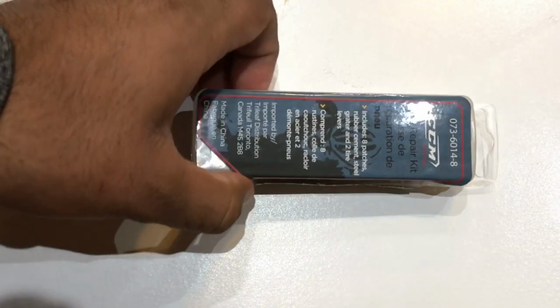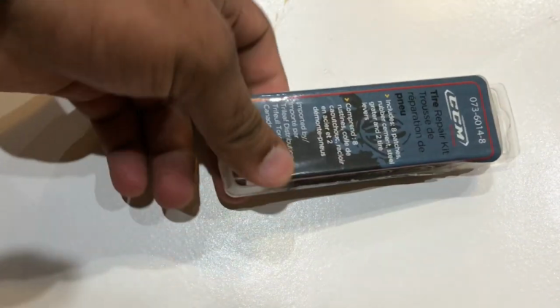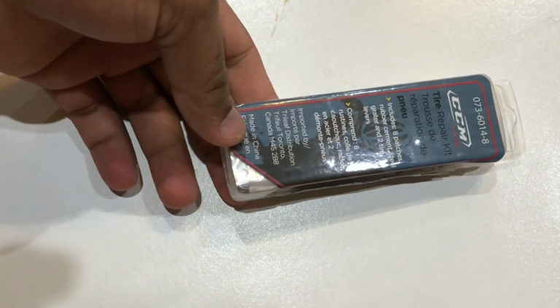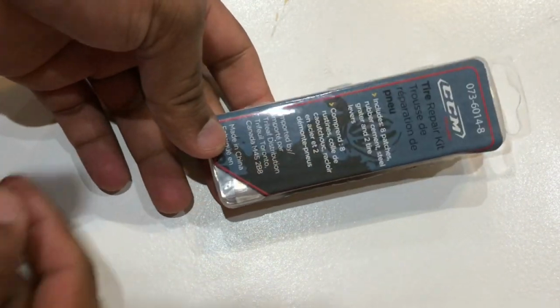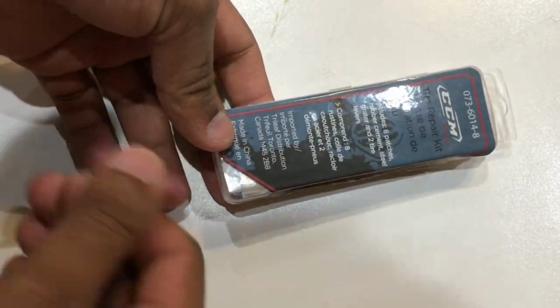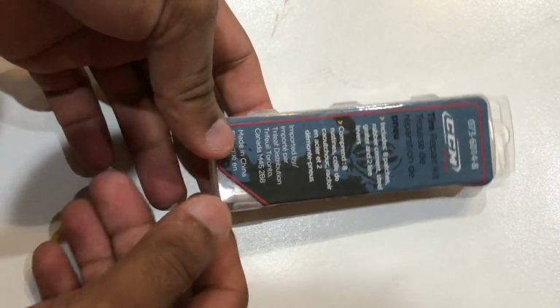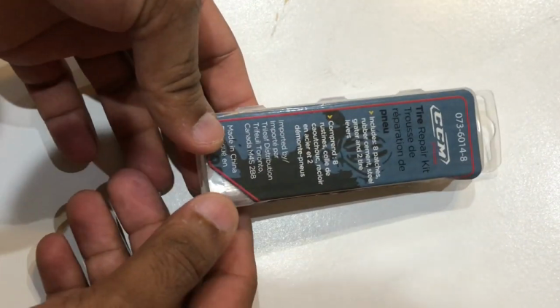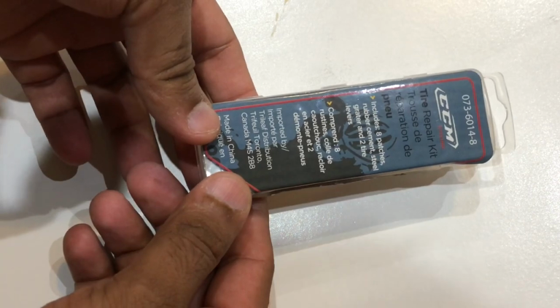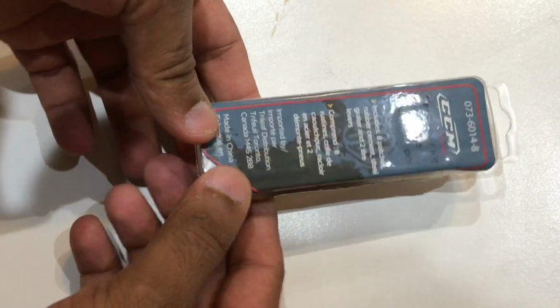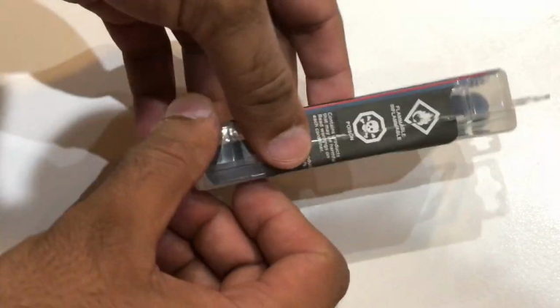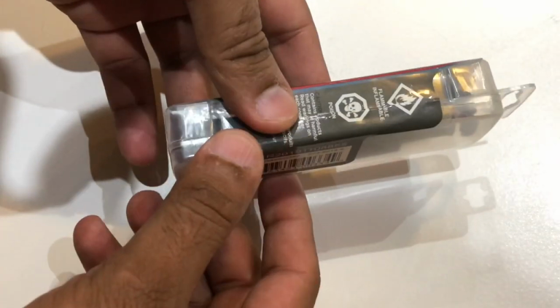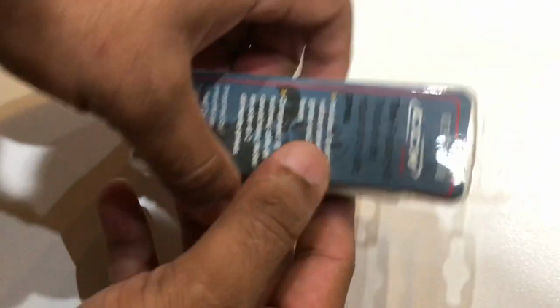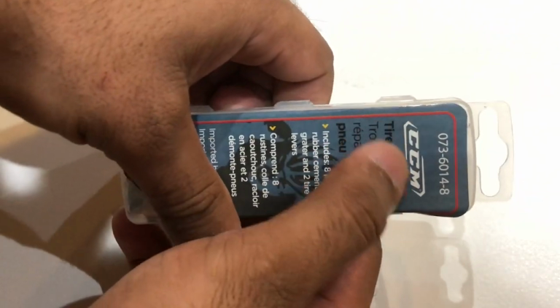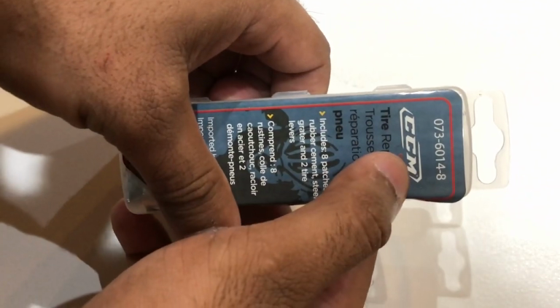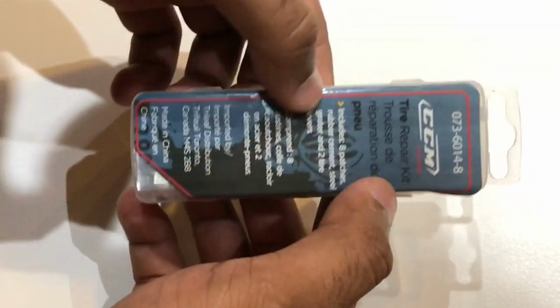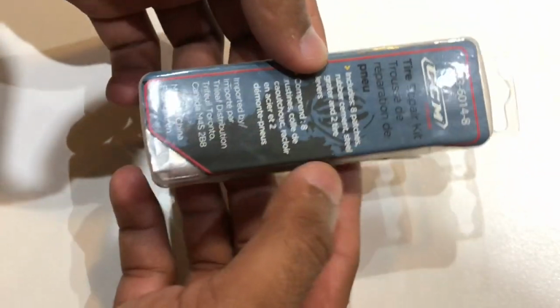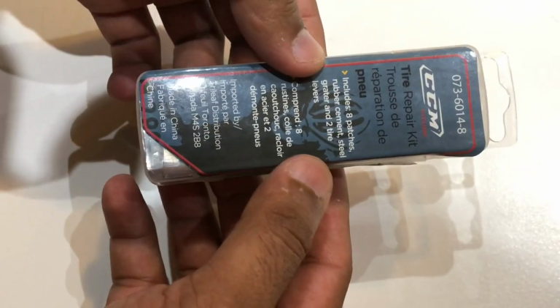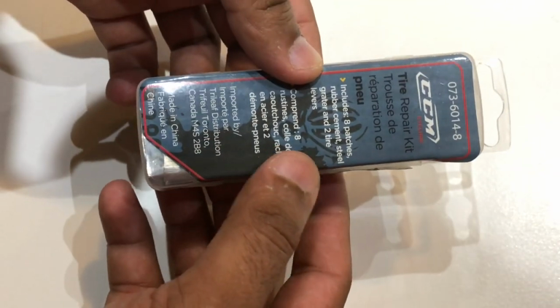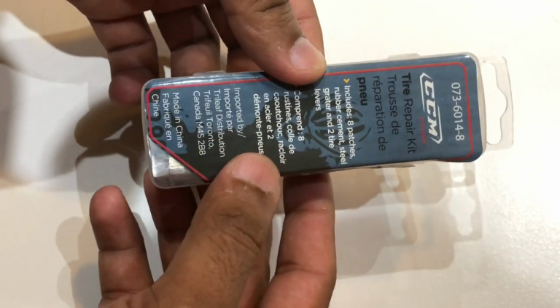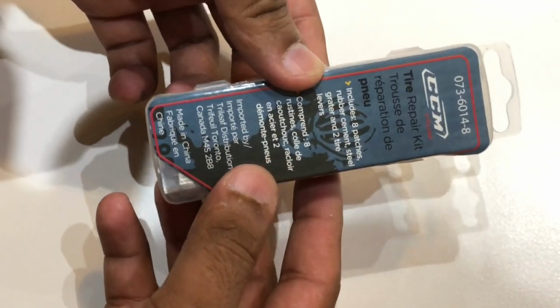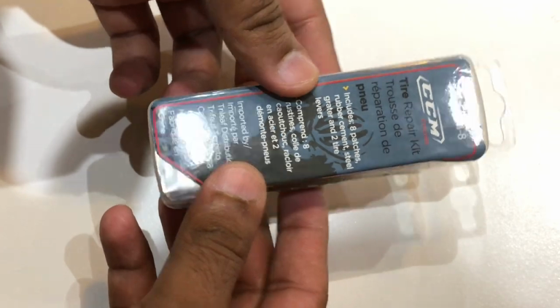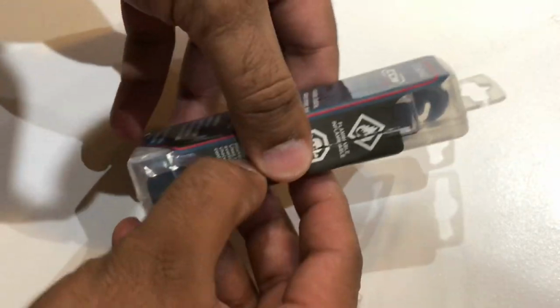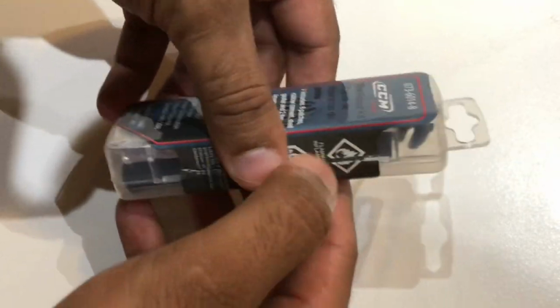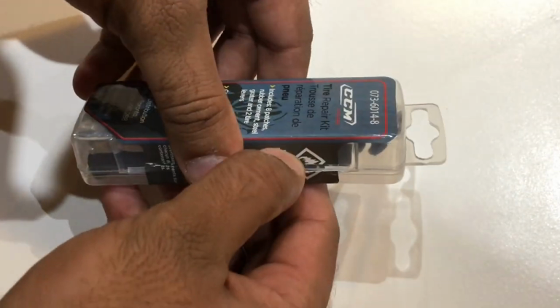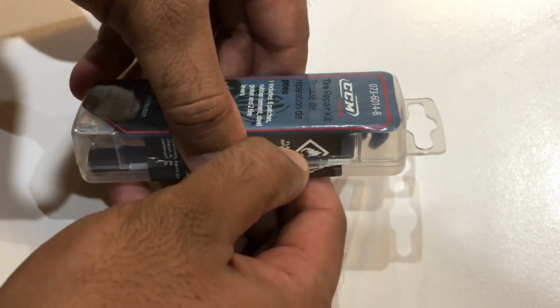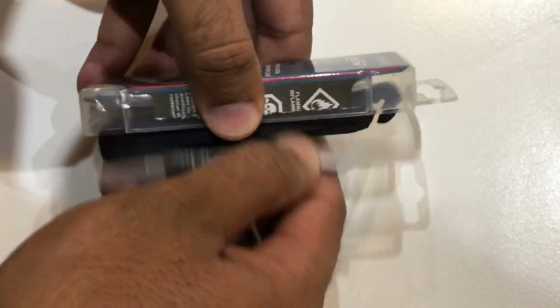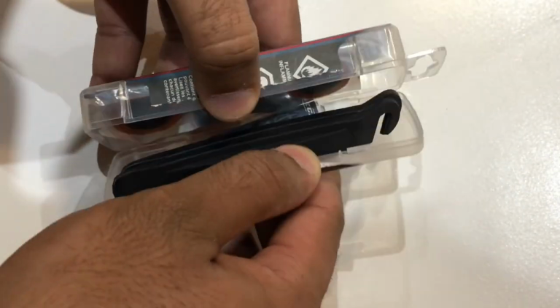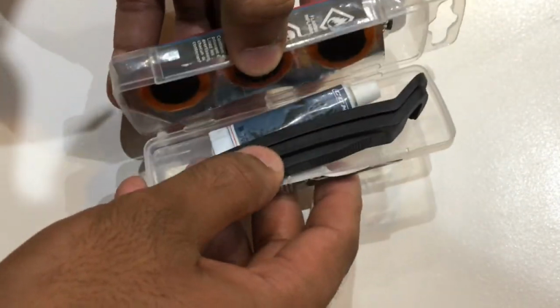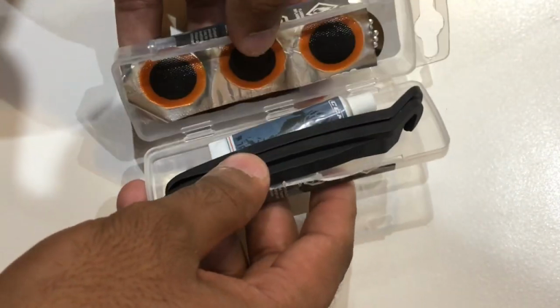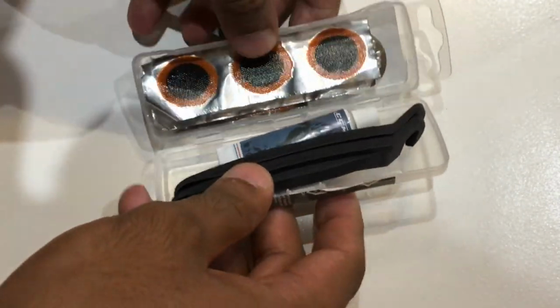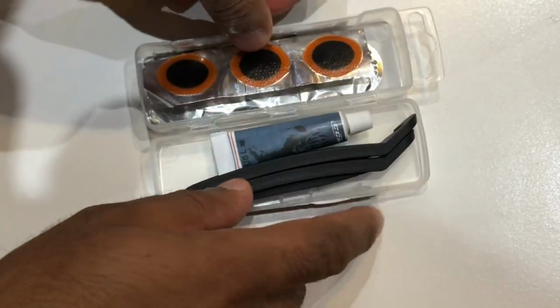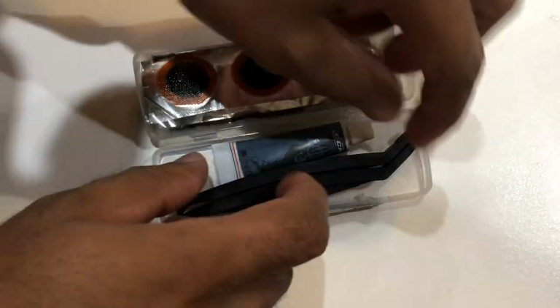This is the CCM branded tire repair kit, which I purchased from Canadian Tire. Let's look at what we get in this kit.